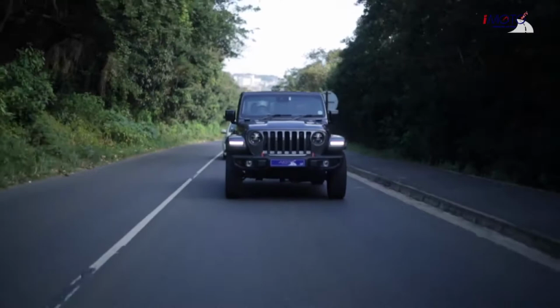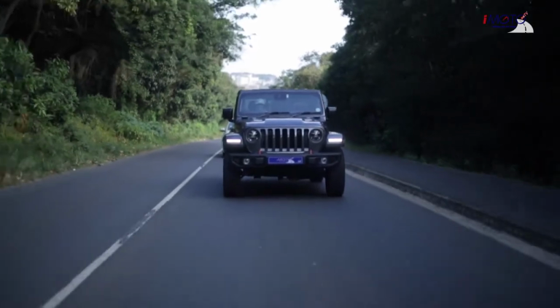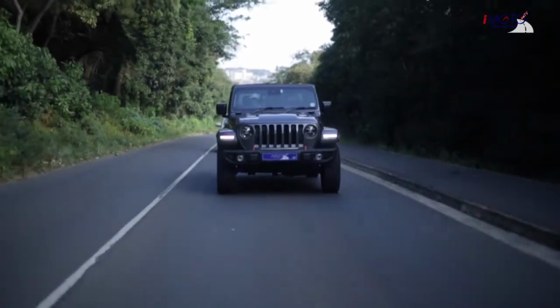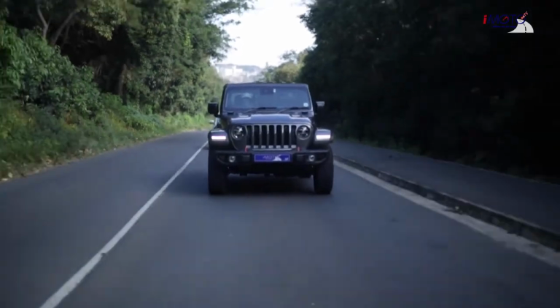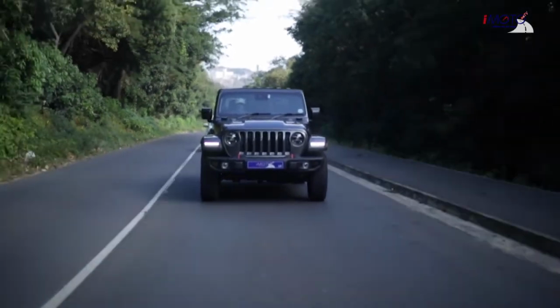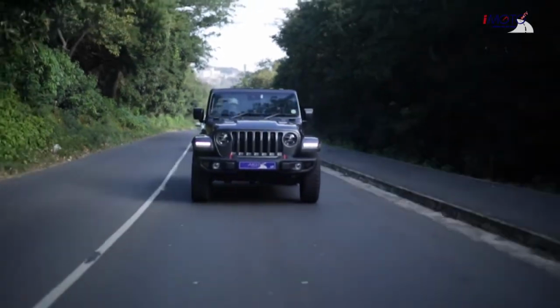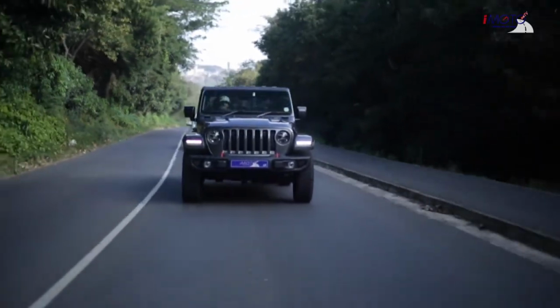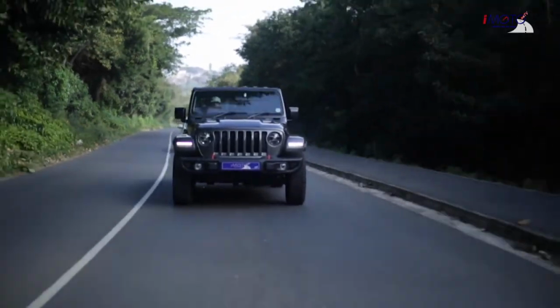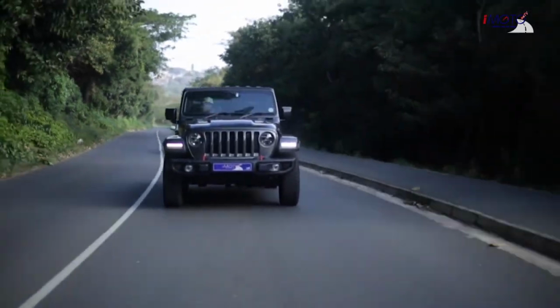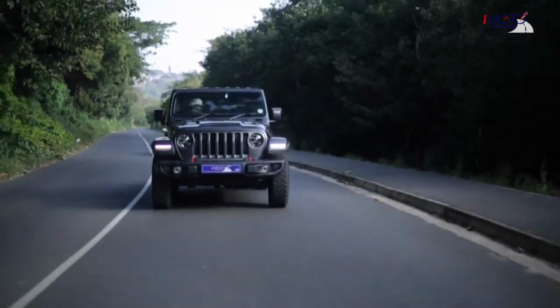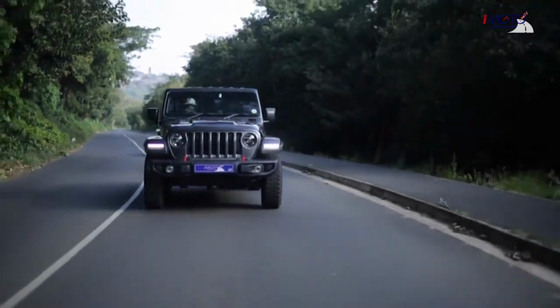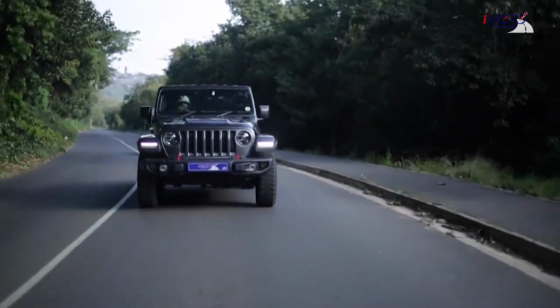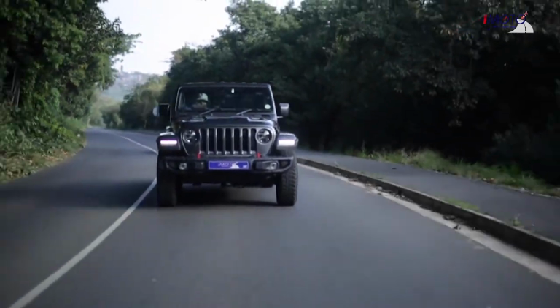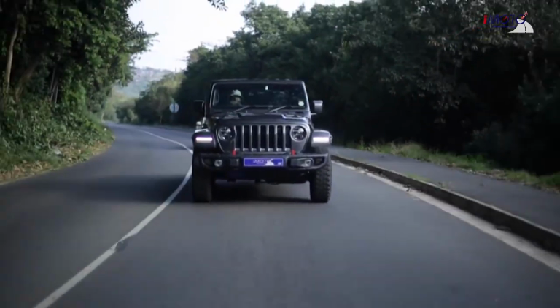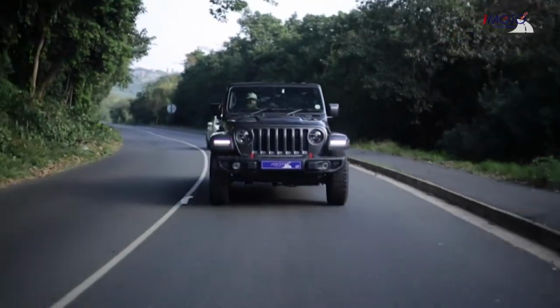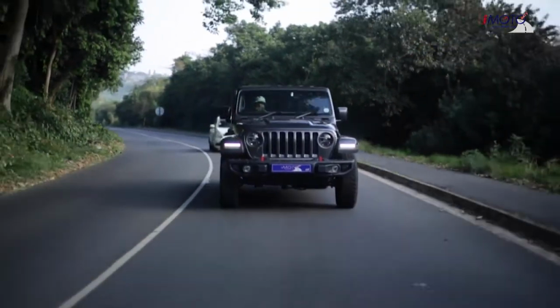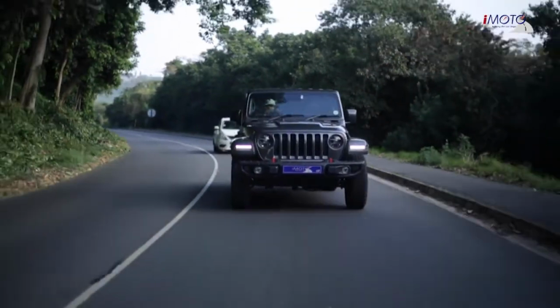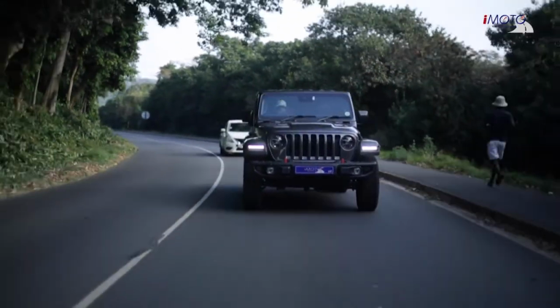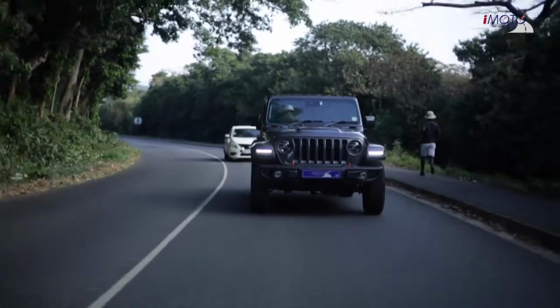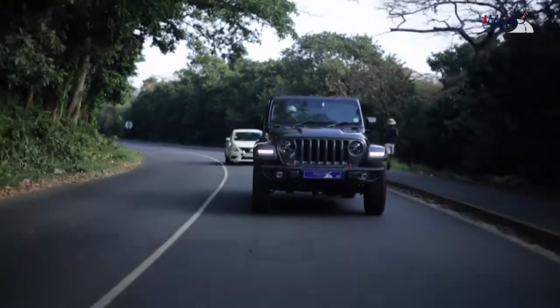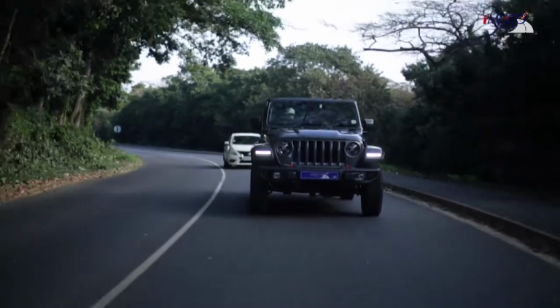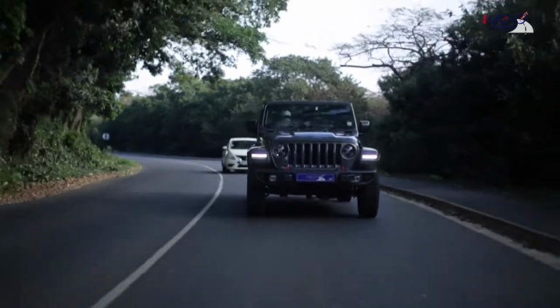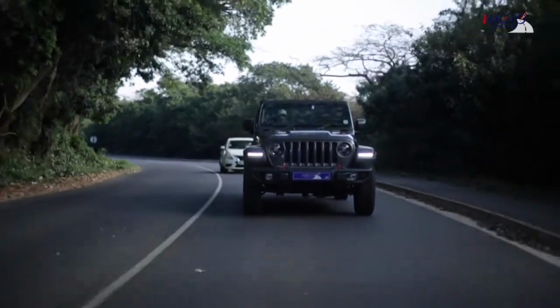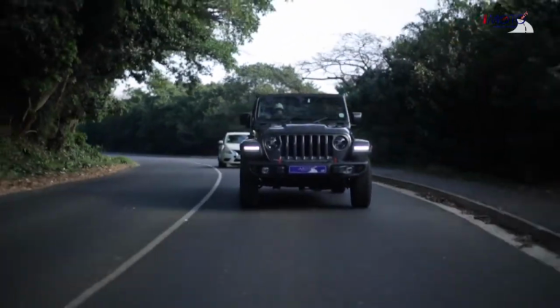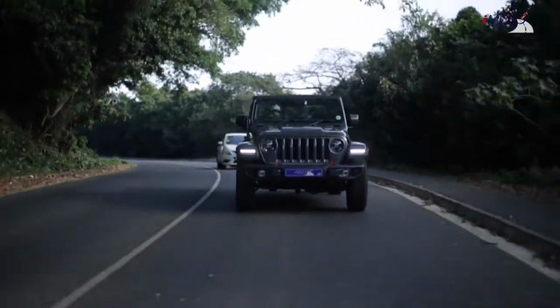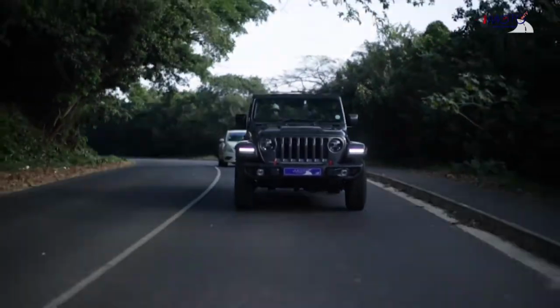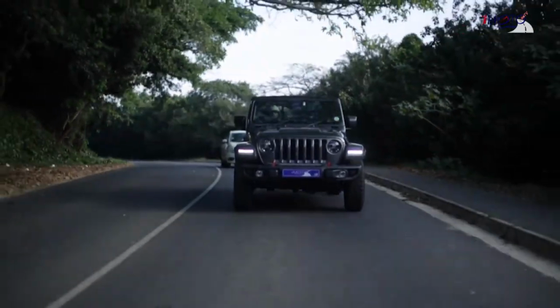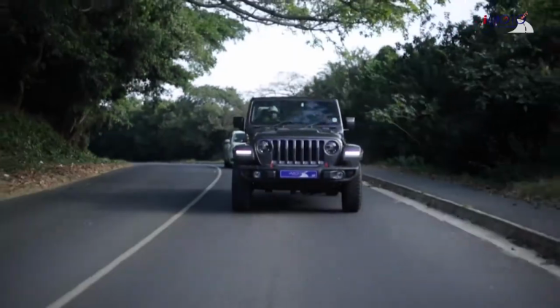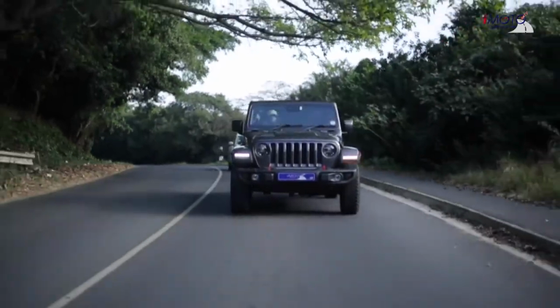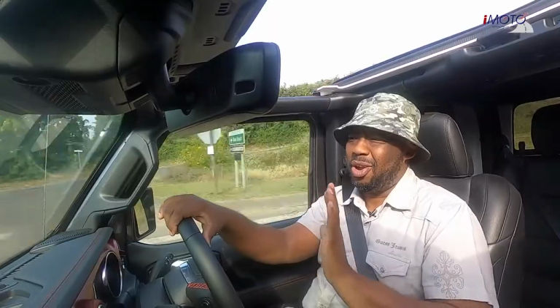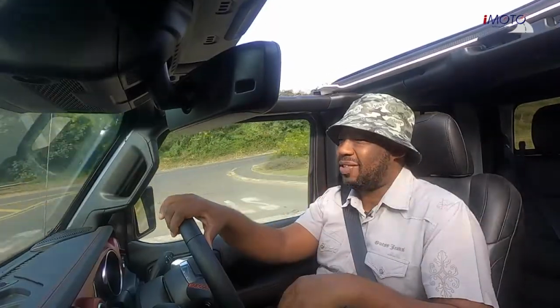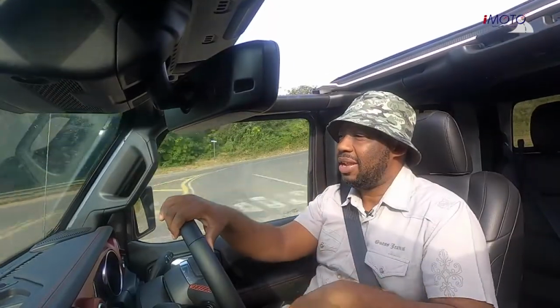This is the Jeep you want to be seen in, that you want to drive, and that you want to own. It comes with a 3-year warranty and a service plan, so all of that is sorted.